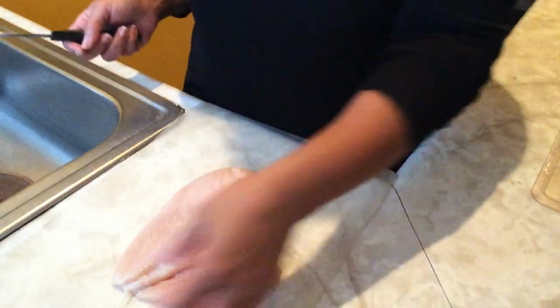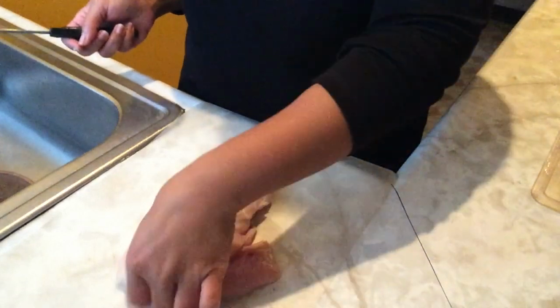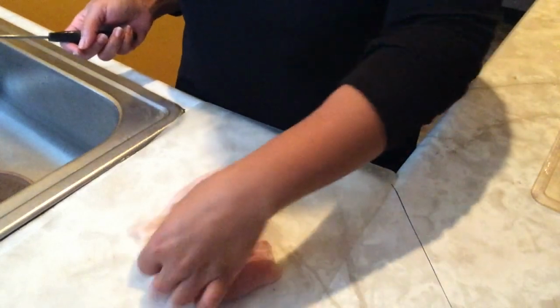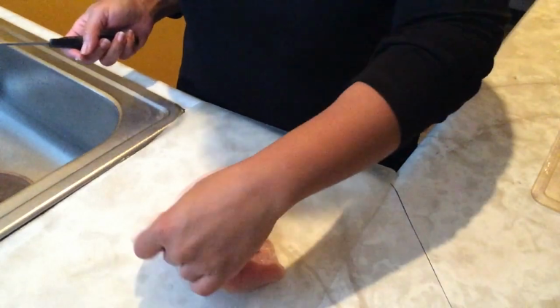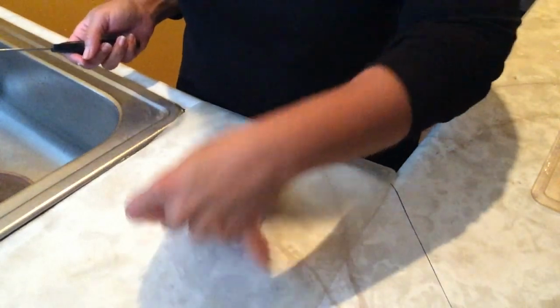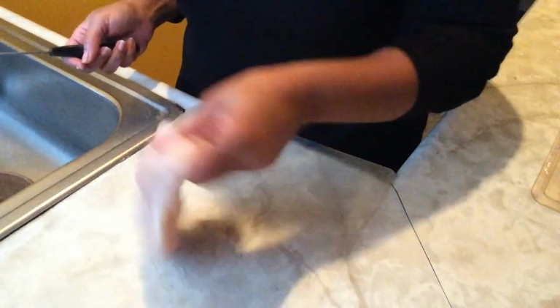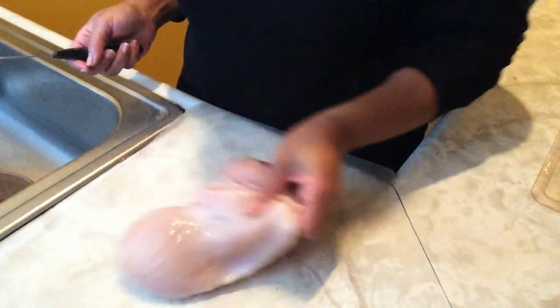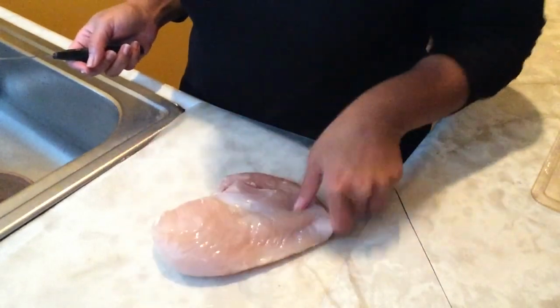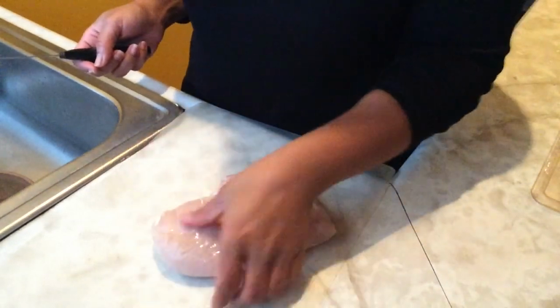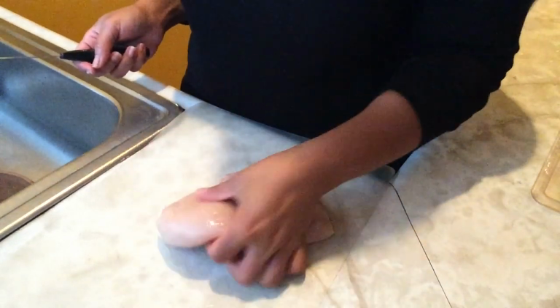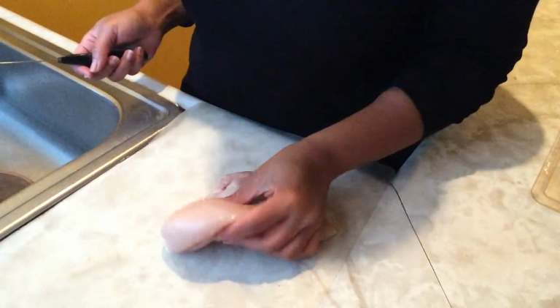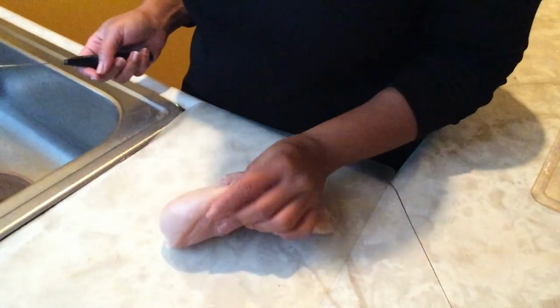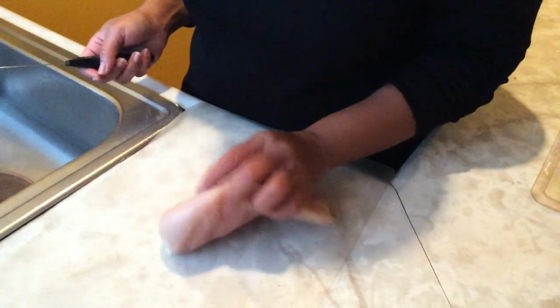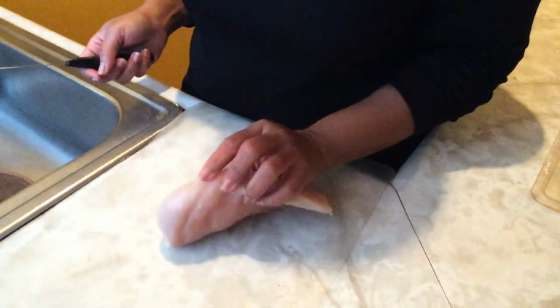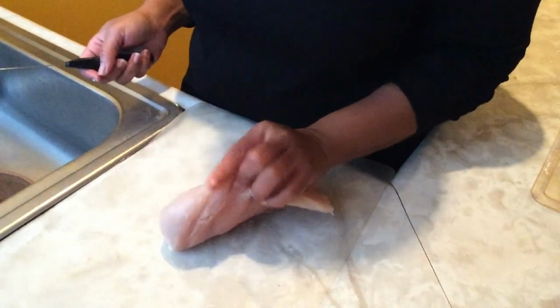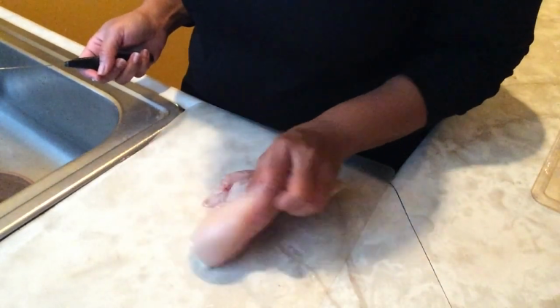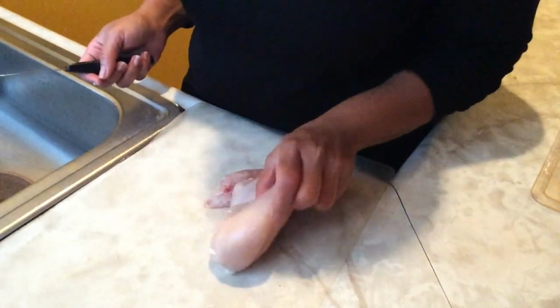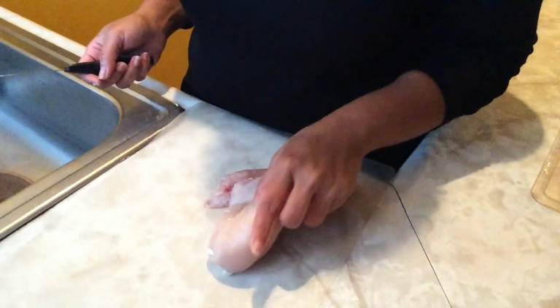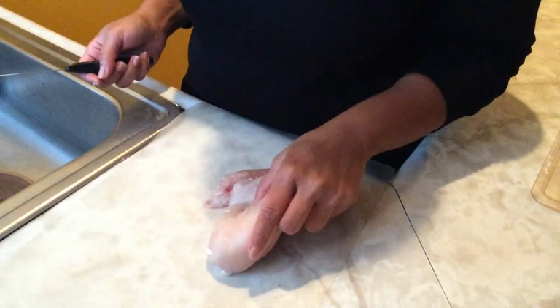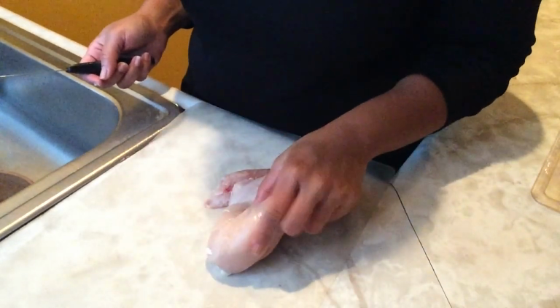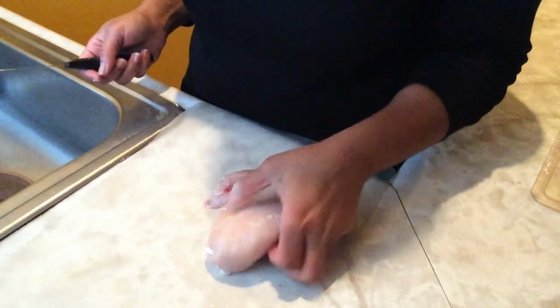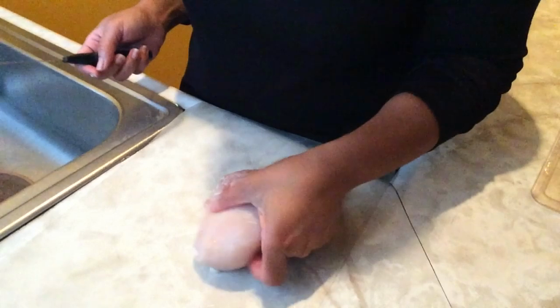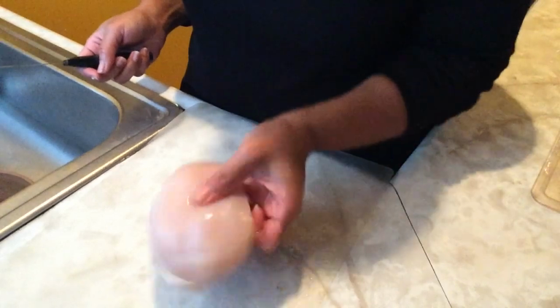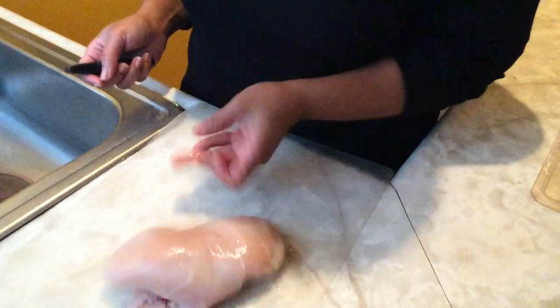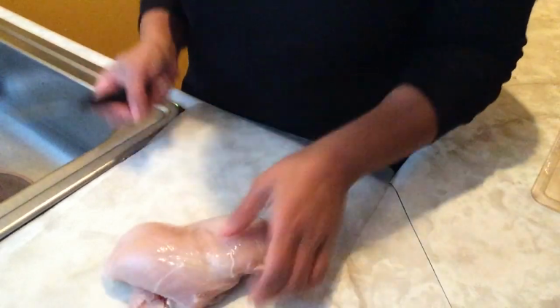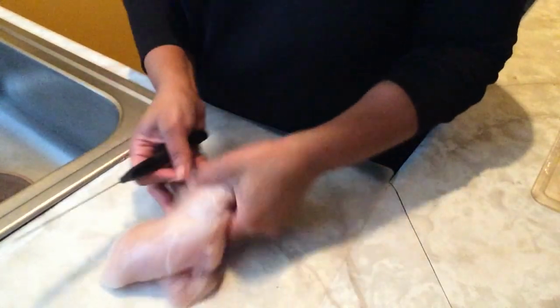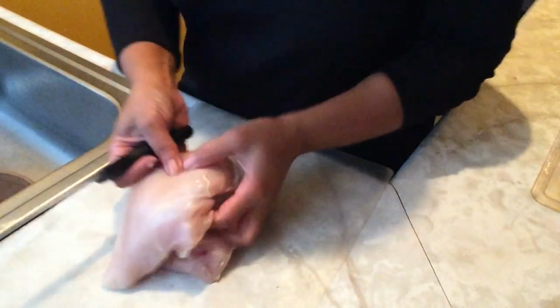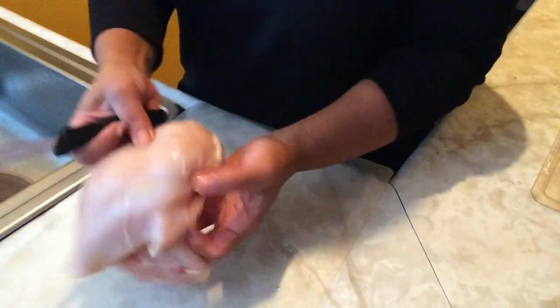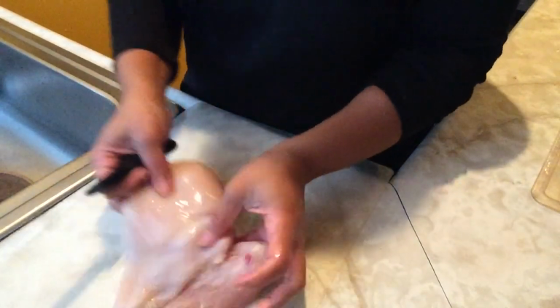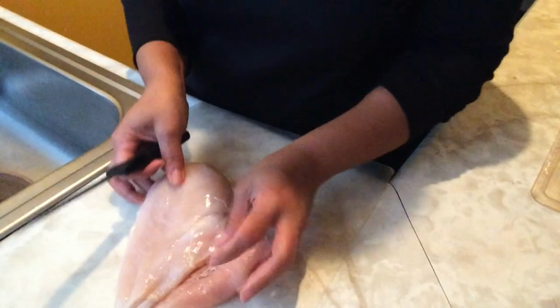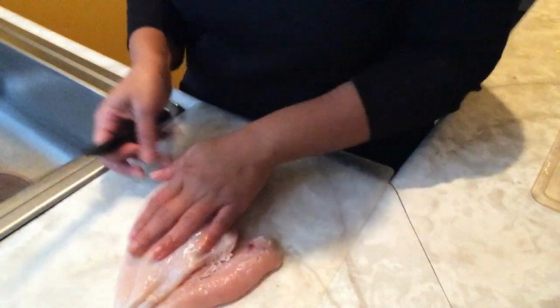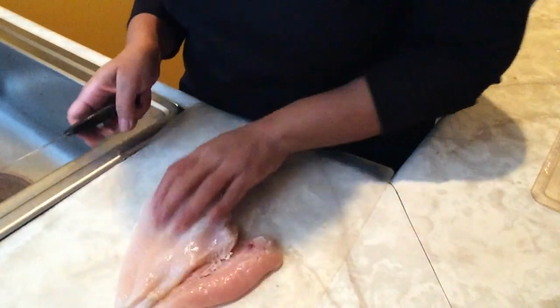Hey ladies! My video tonight is on how to make an easy version of jerk chicken with your skinless boneless chicken breast.